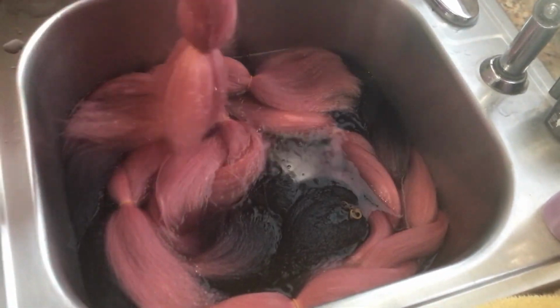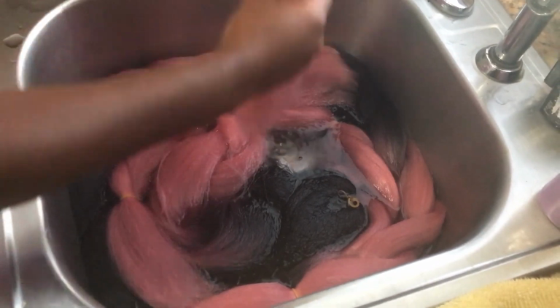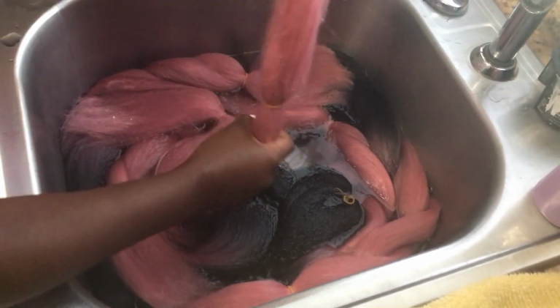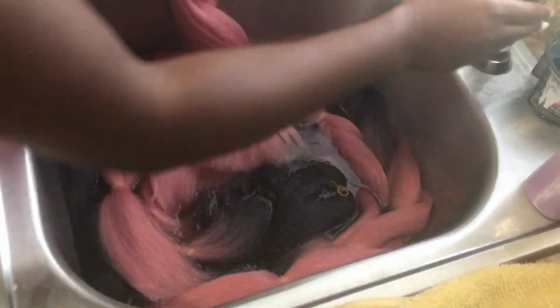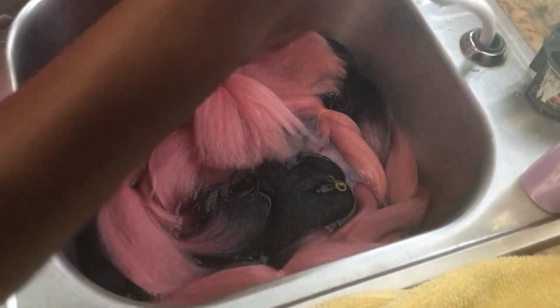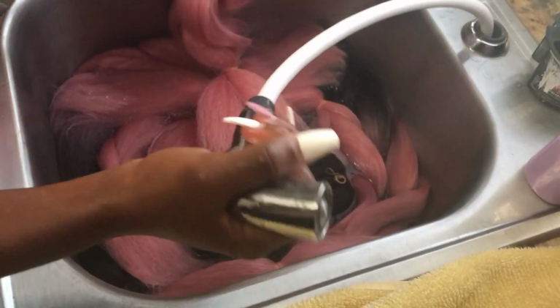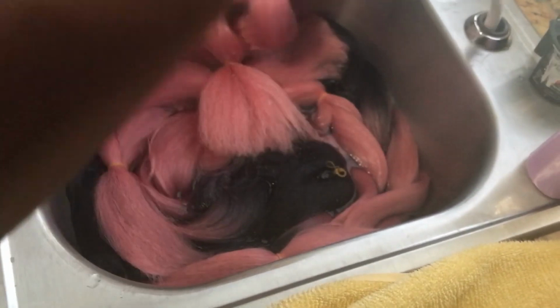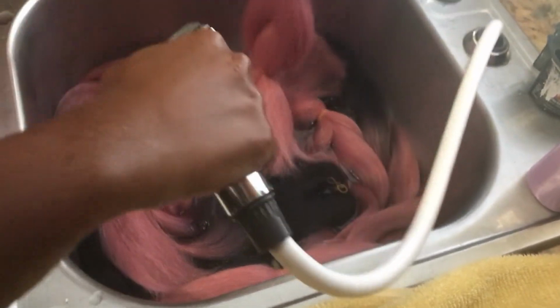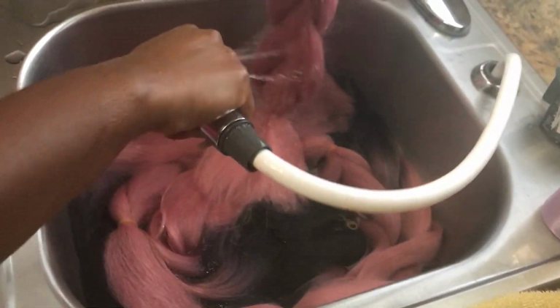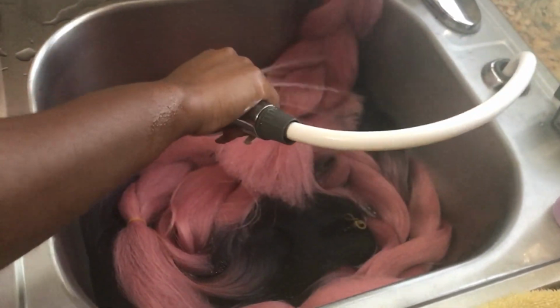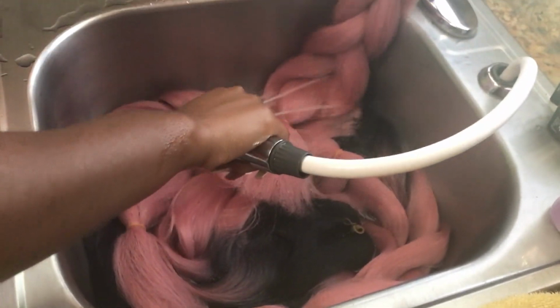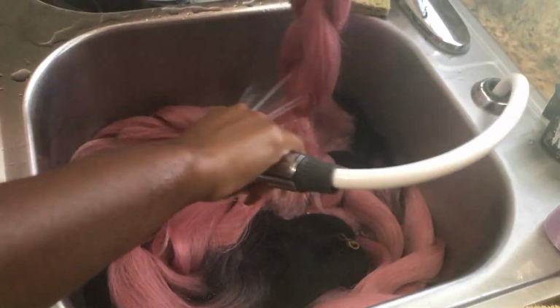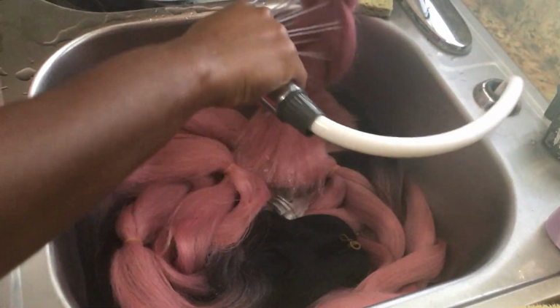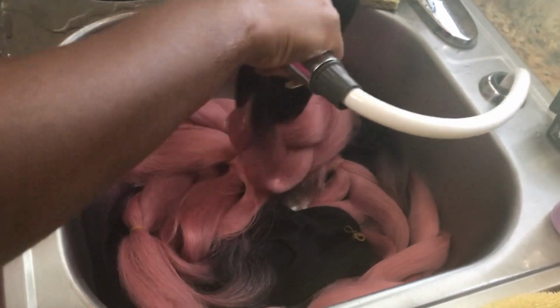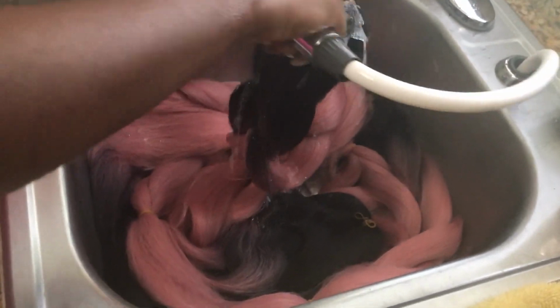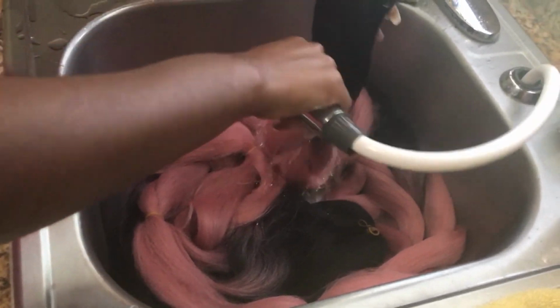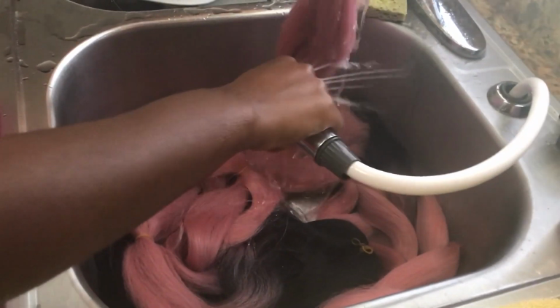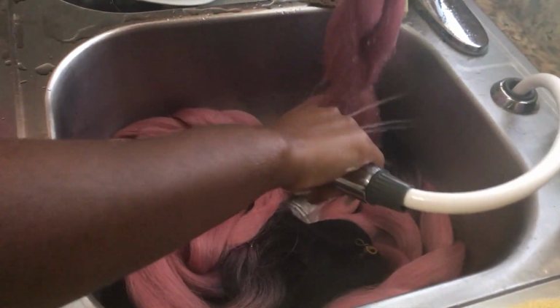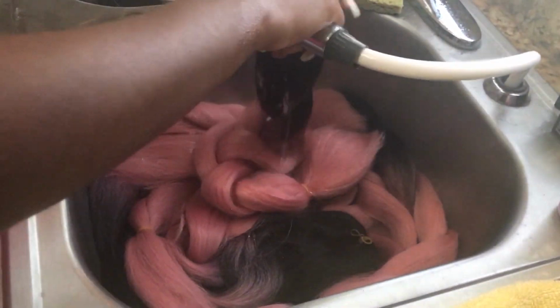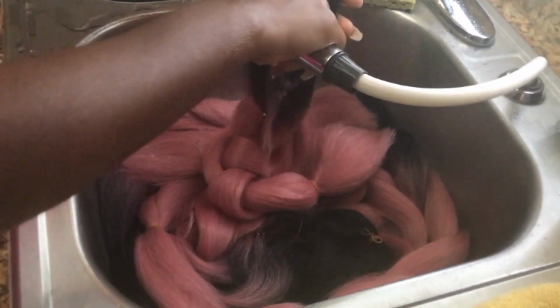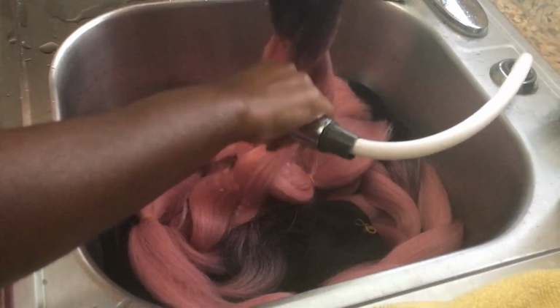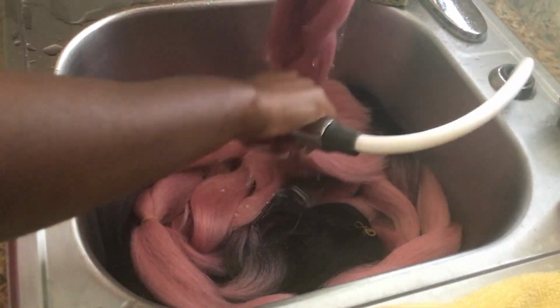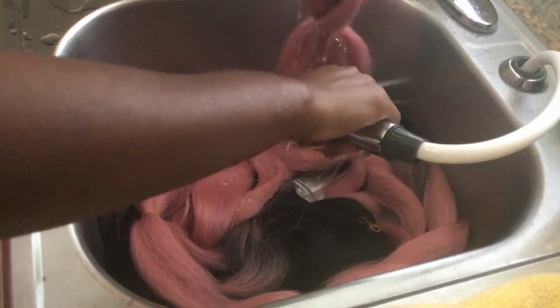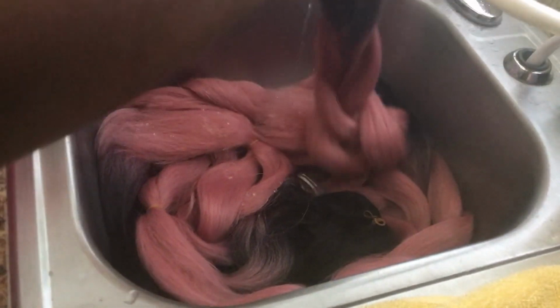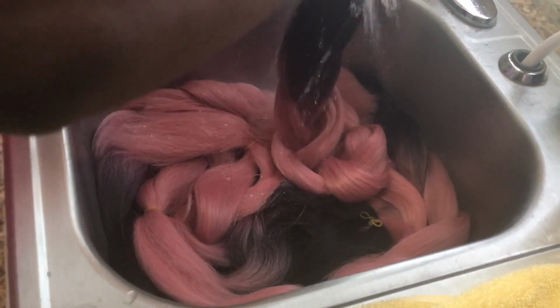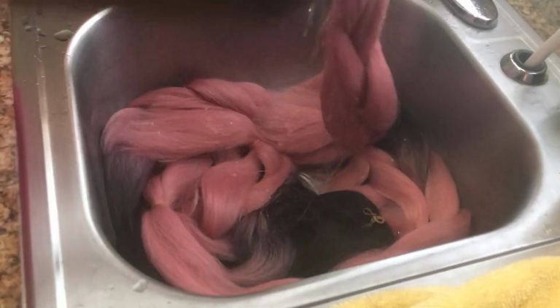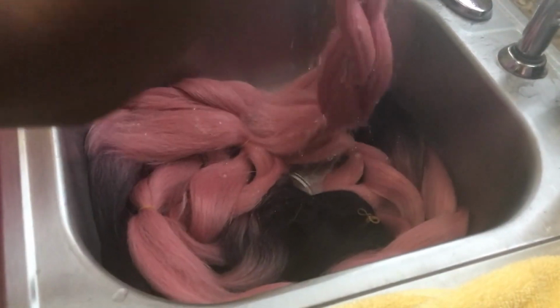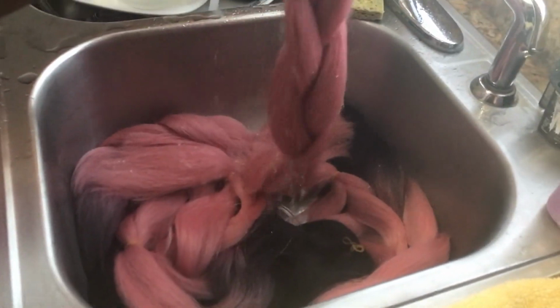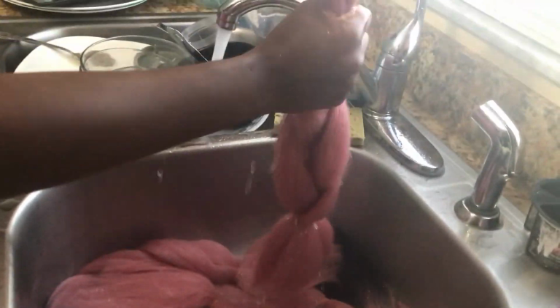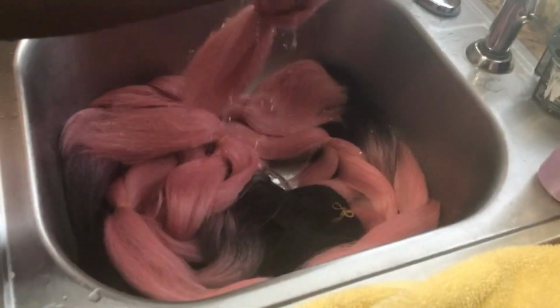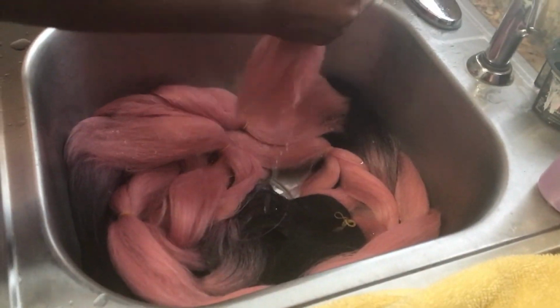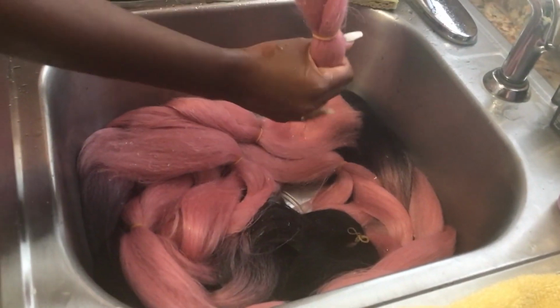I left the hair to soak for about 15 to 20 minutes. After I drained the sink, I rinsed it off thoroughly with lukewarm water and then towel dried each individual piece before hanging it up to dry.